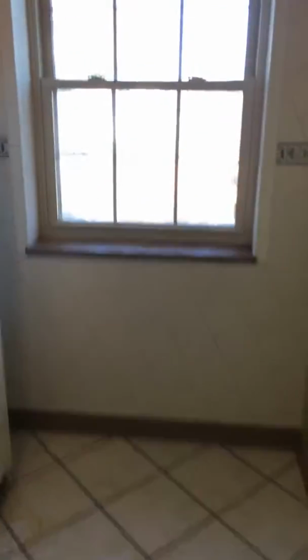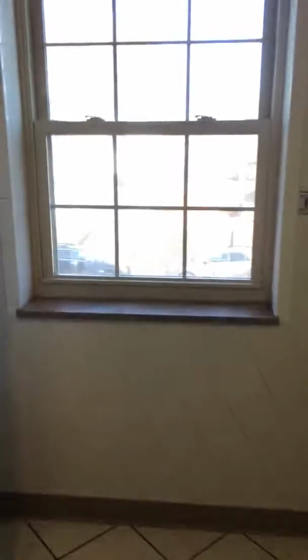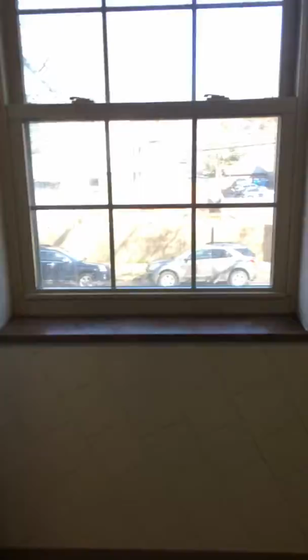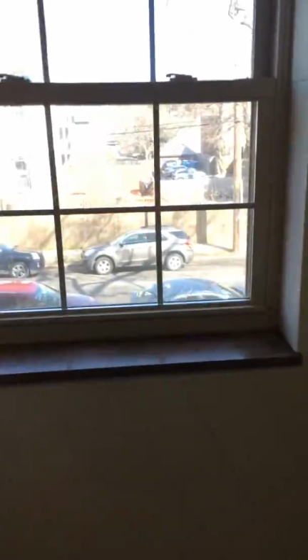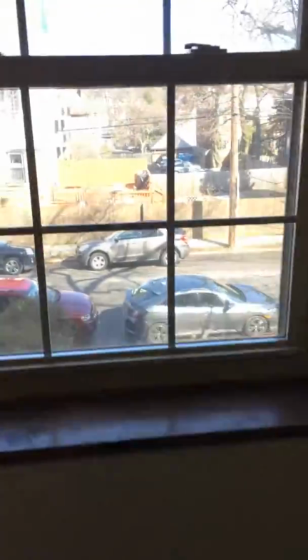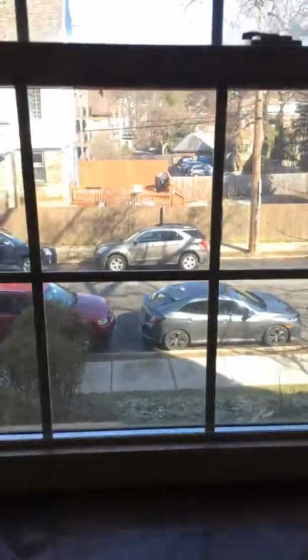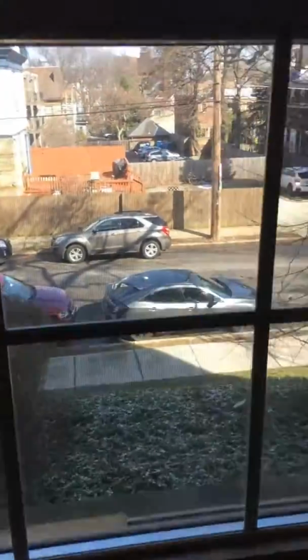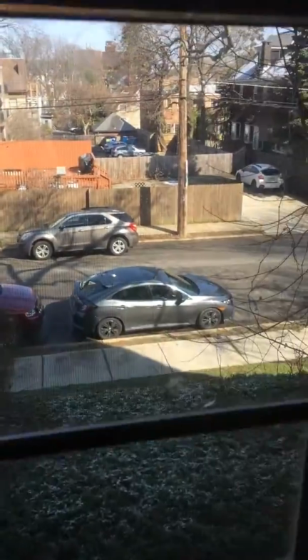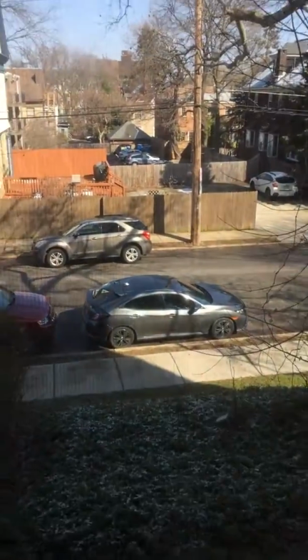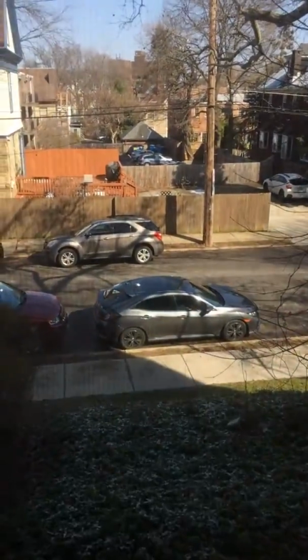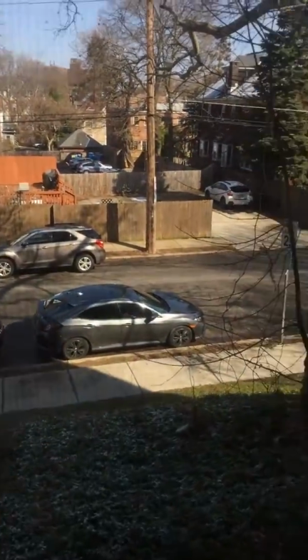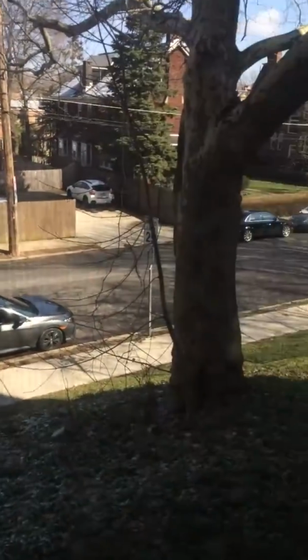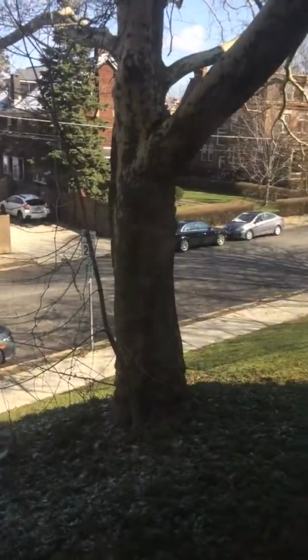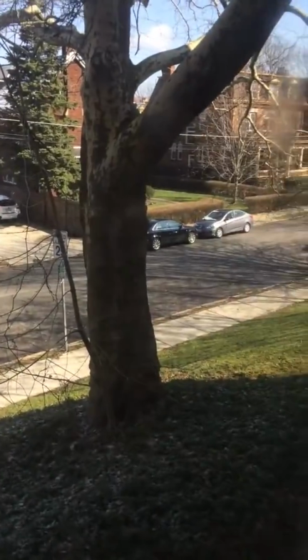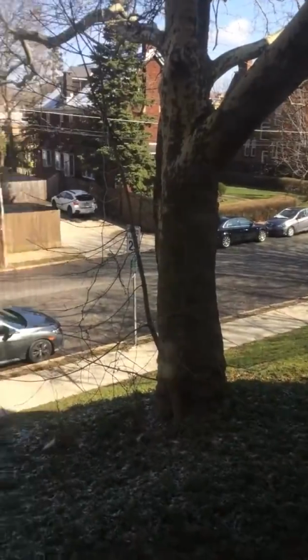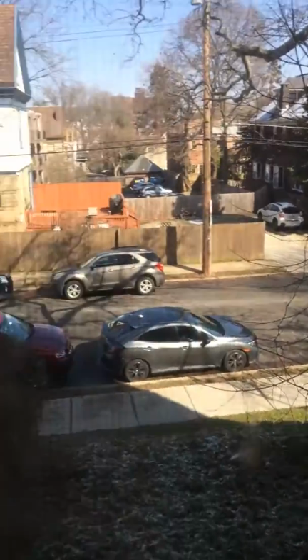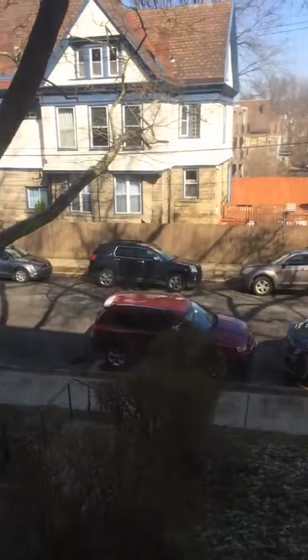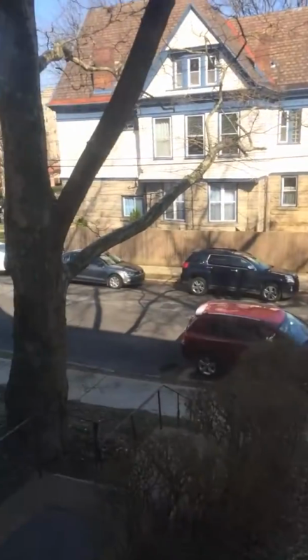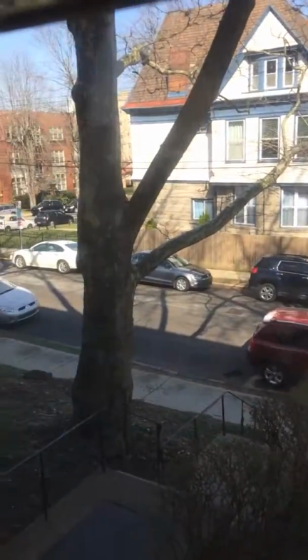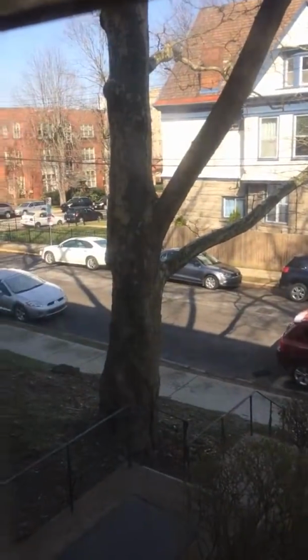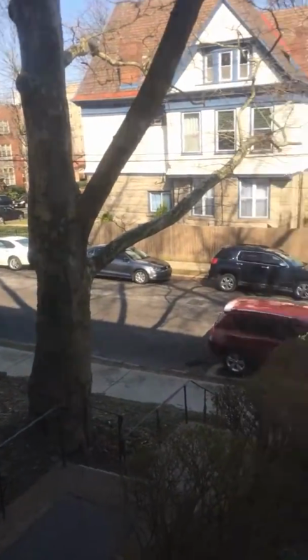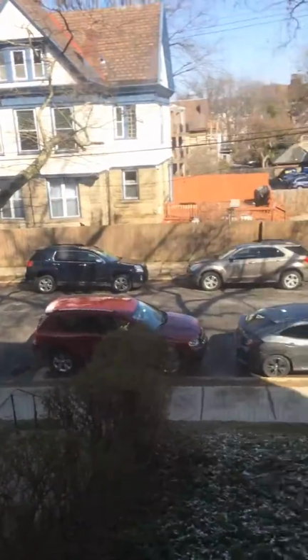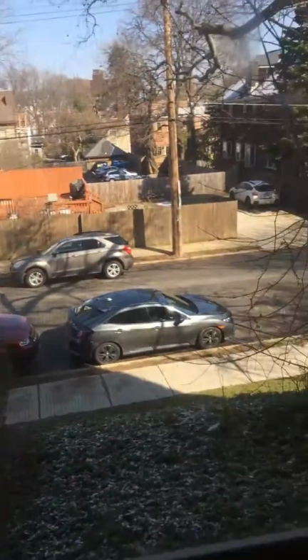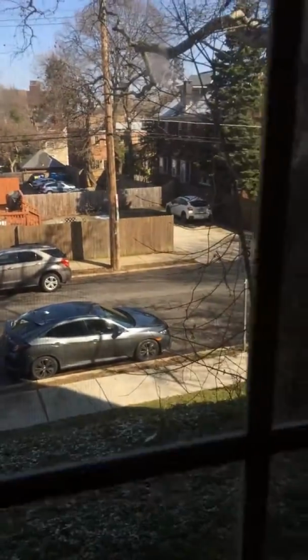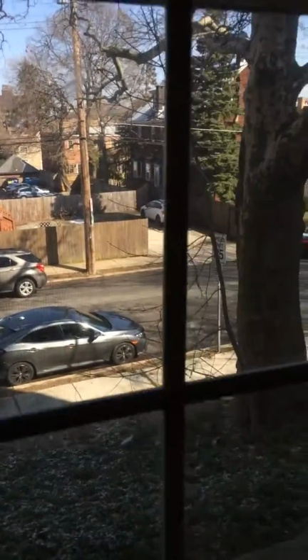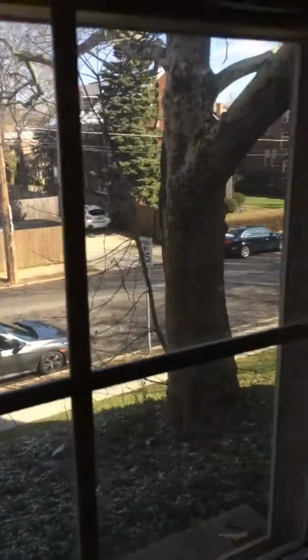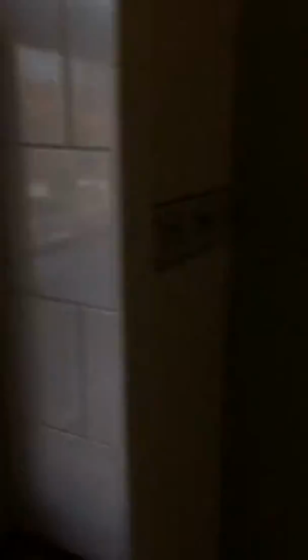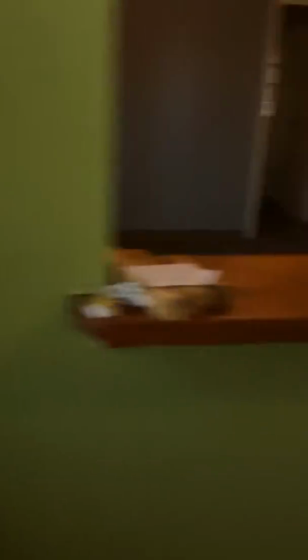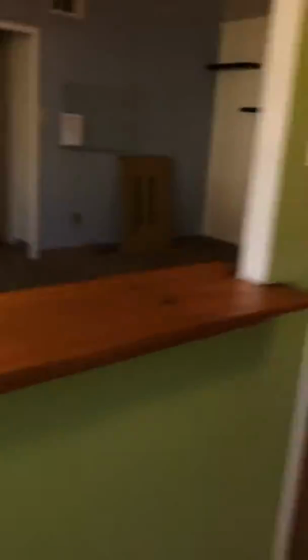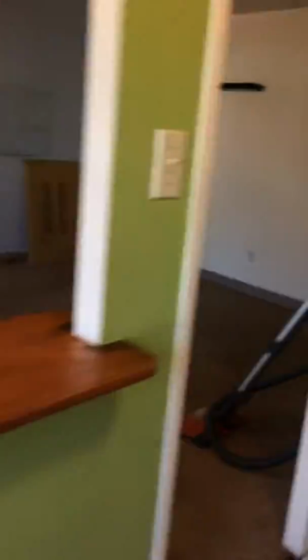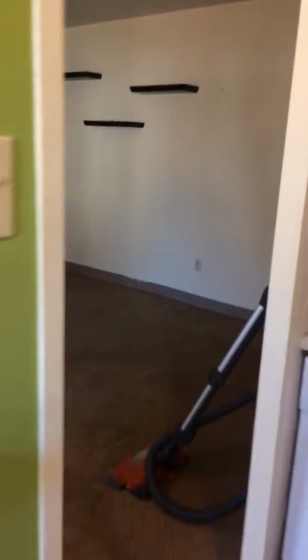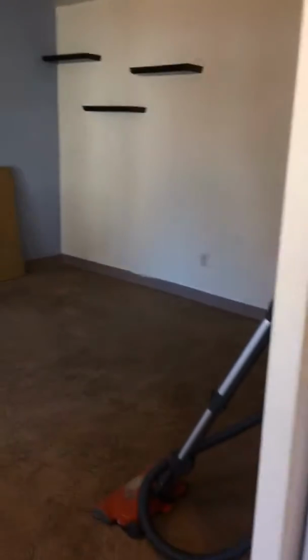This unit in particular is a nice unit just because you are located in the back of the building, so you're off of 5th Avenue. This unit is probably one of the most quiet in the building — you really don't hear too much.